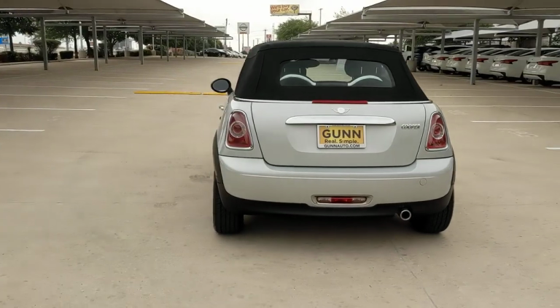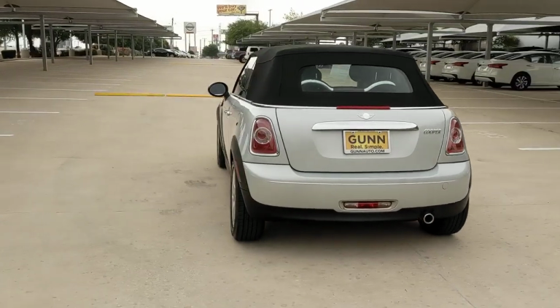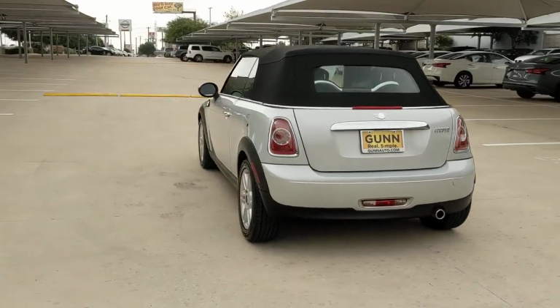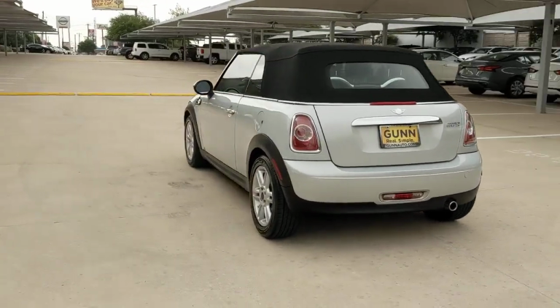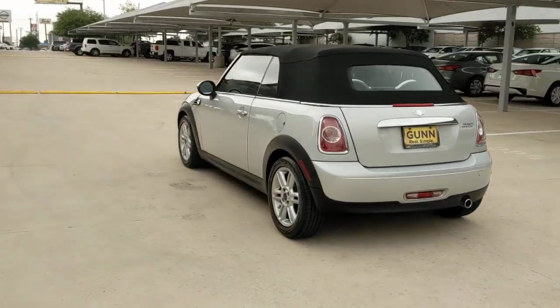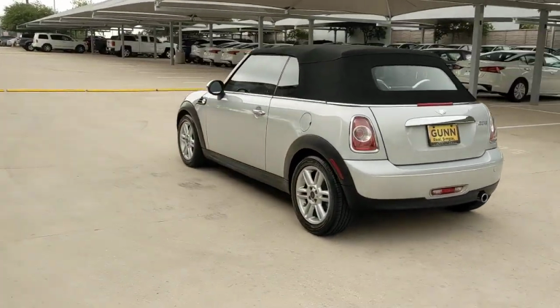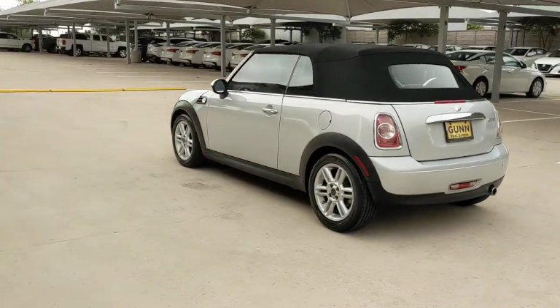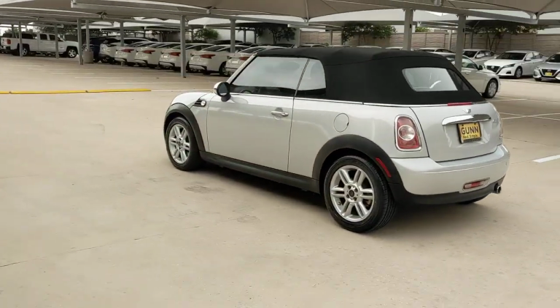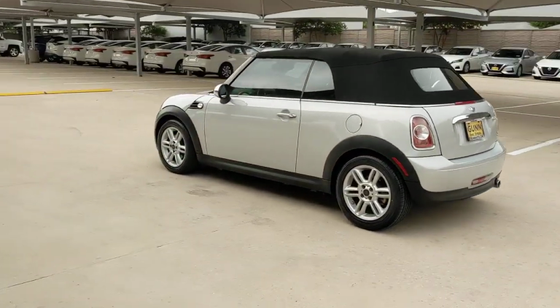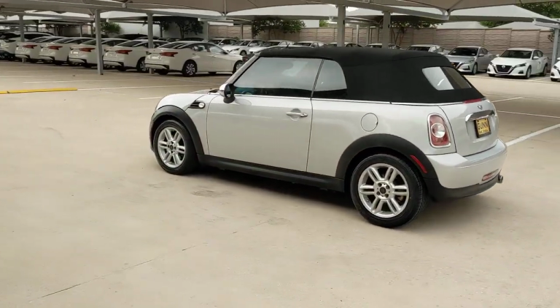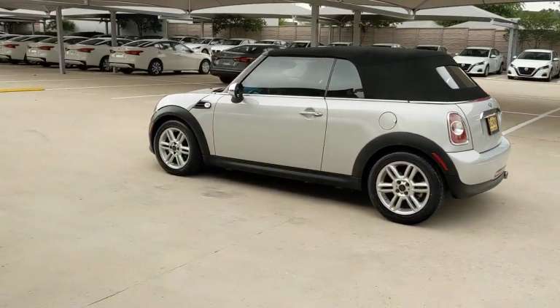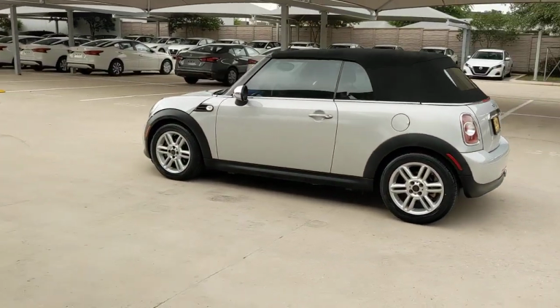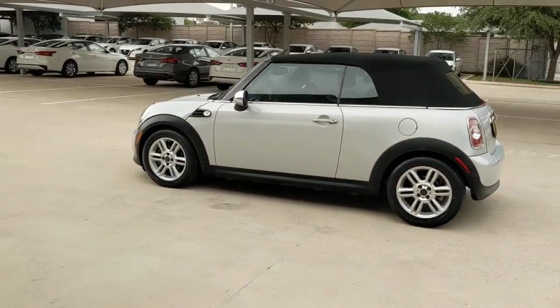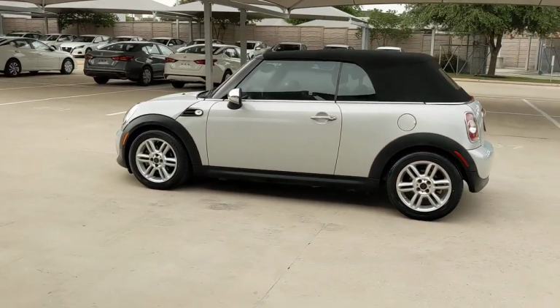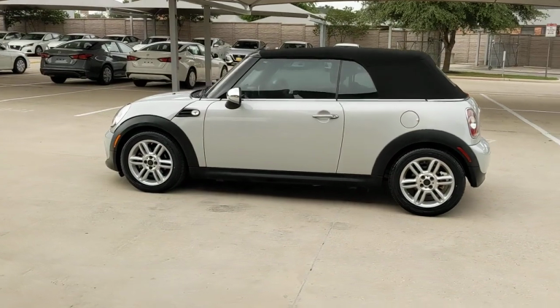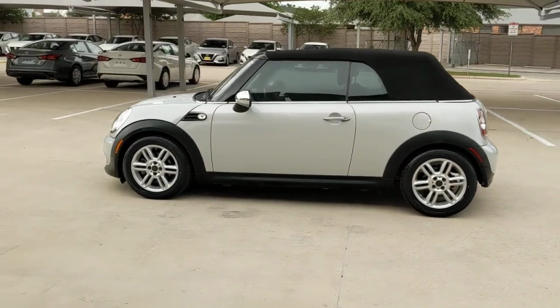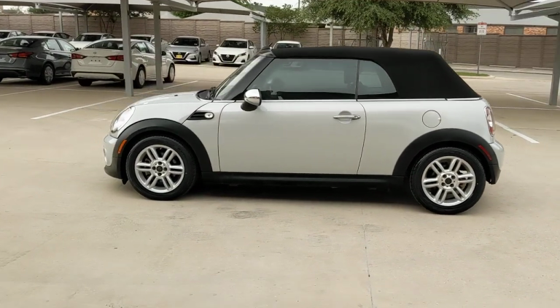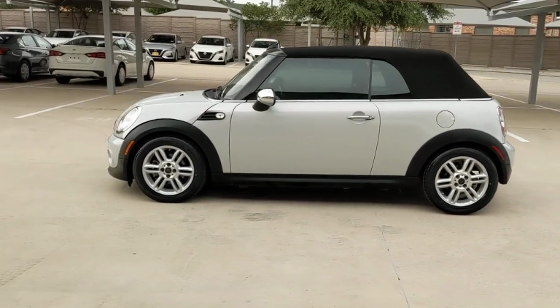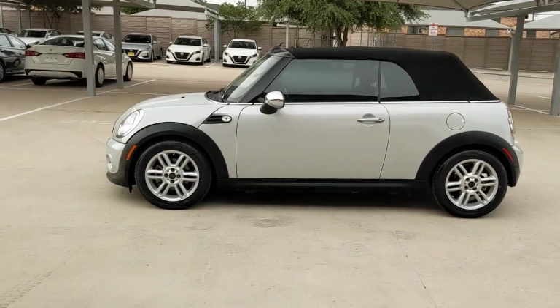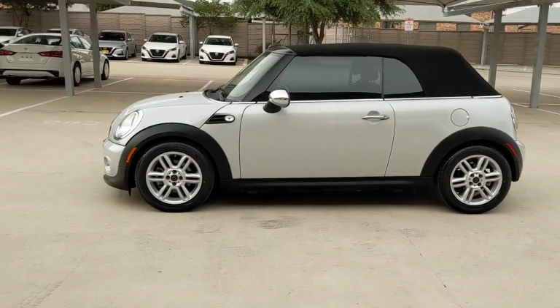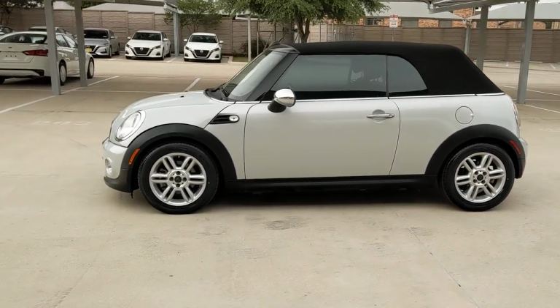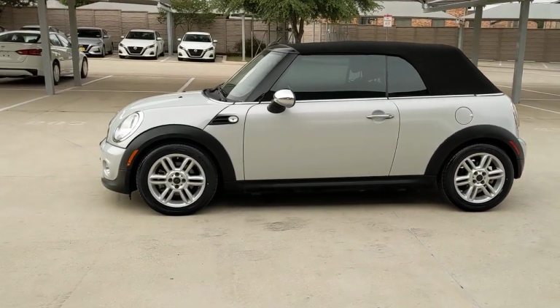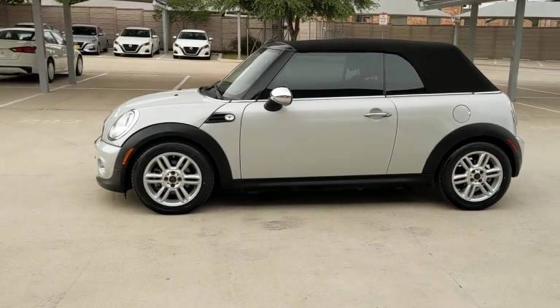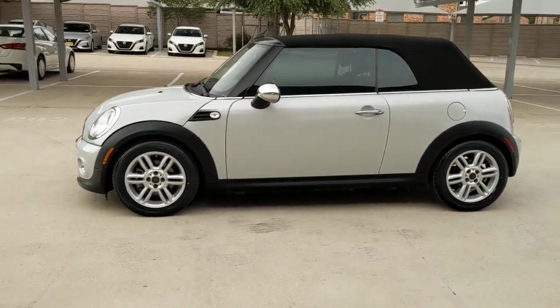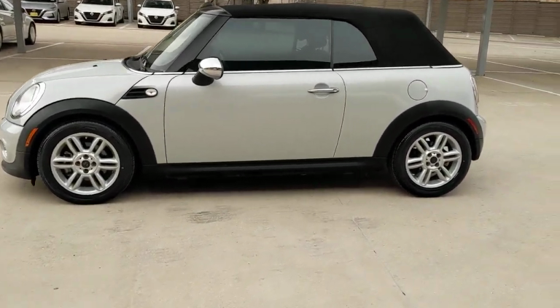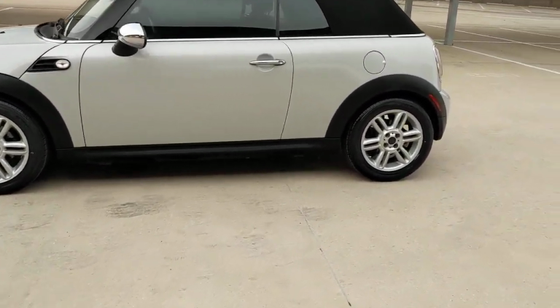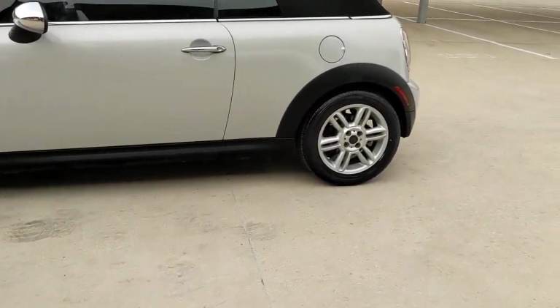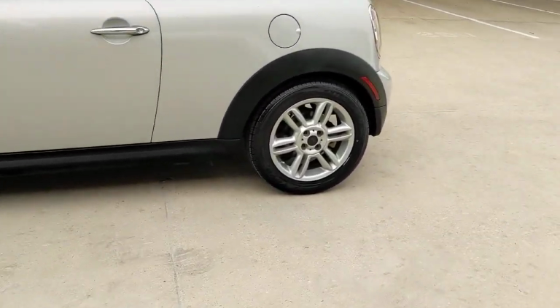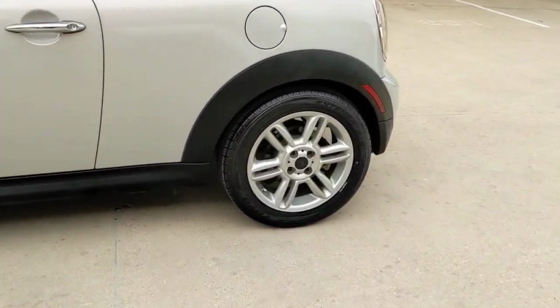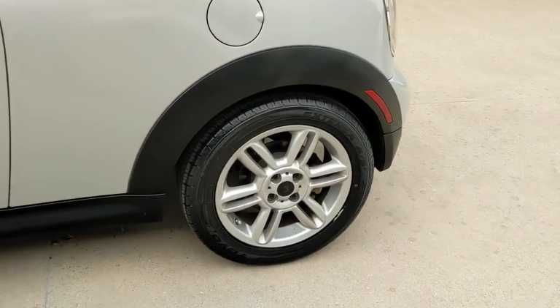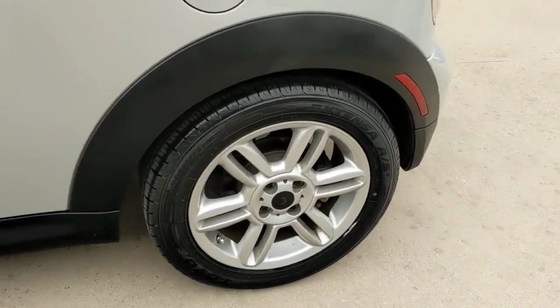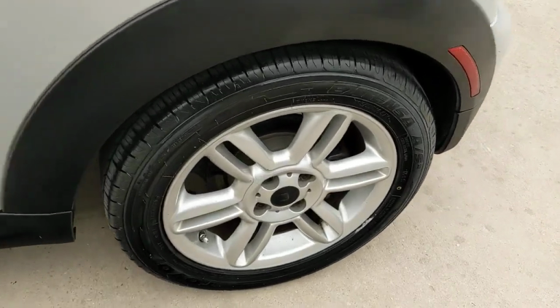This iconic Mini Convertible delivers legendary motorsport performance and exhilarating top-down freedom. Whether you're cutting up the back roads or cruising through town, this fun-loving two-seater makes the journey a joy.